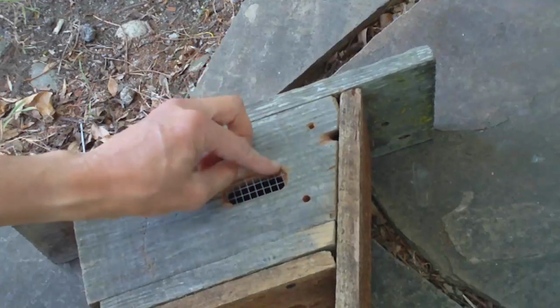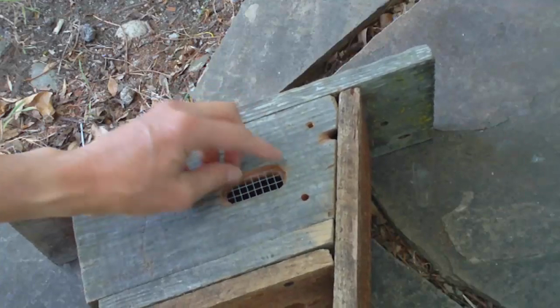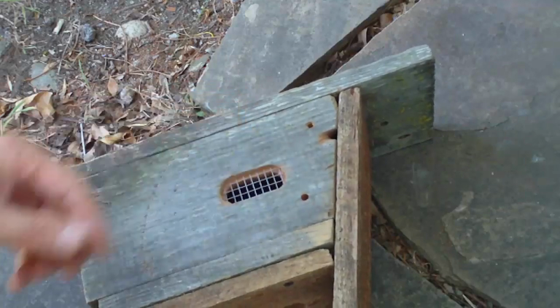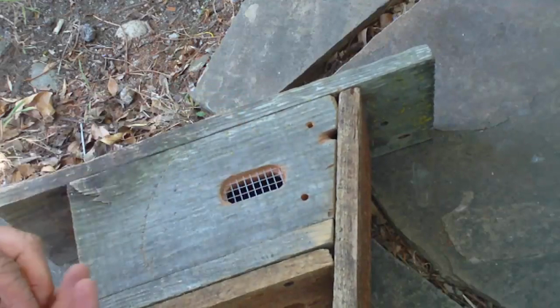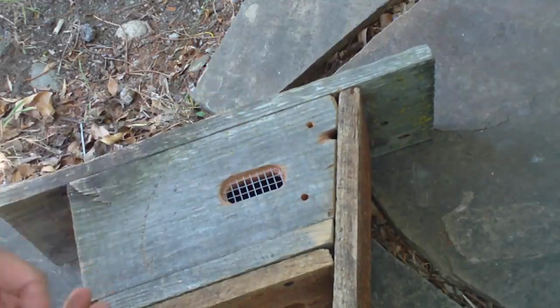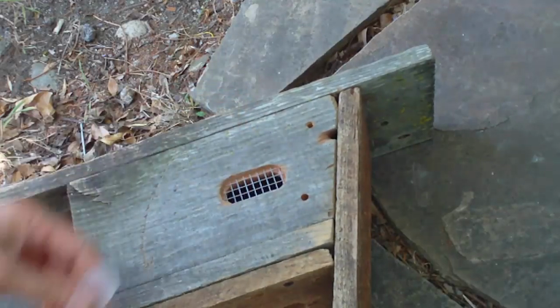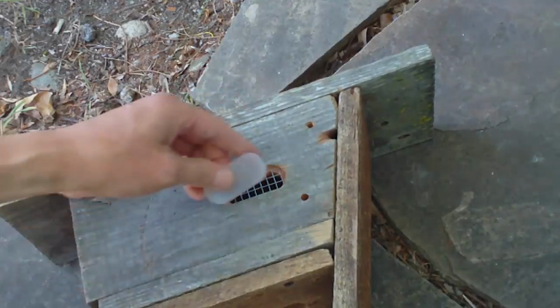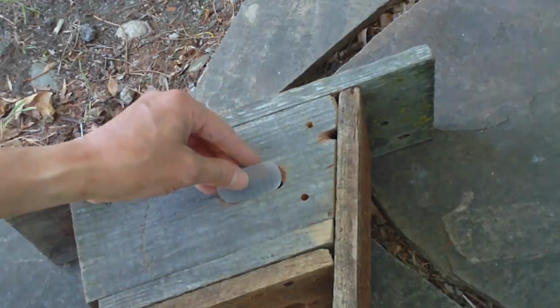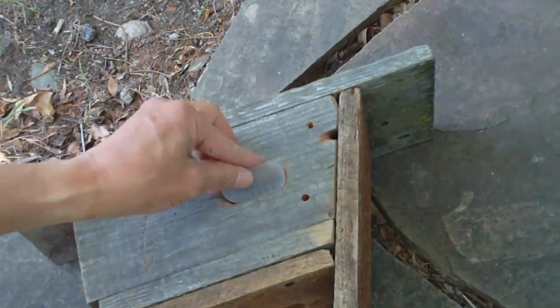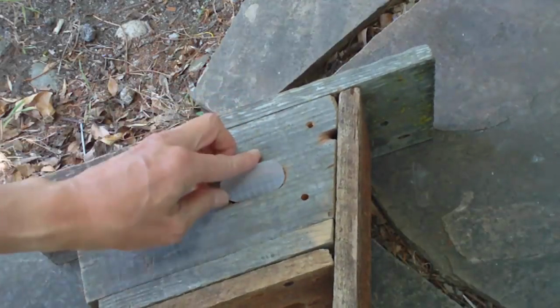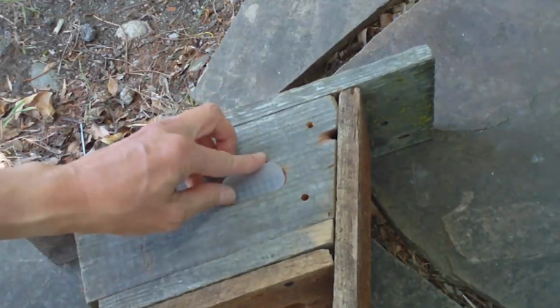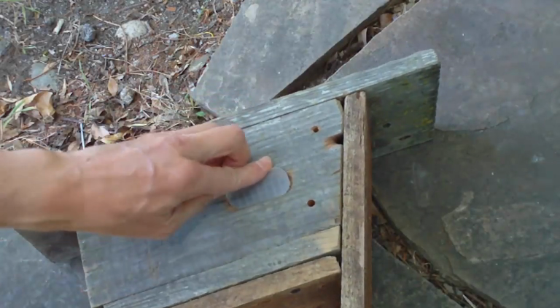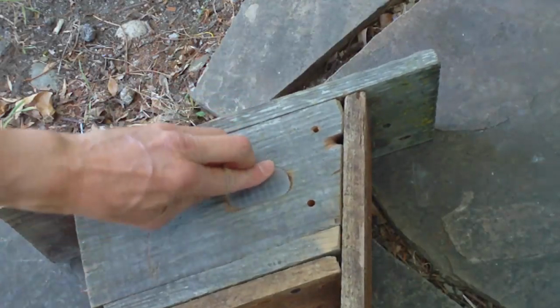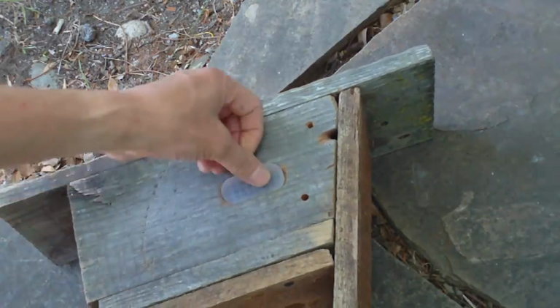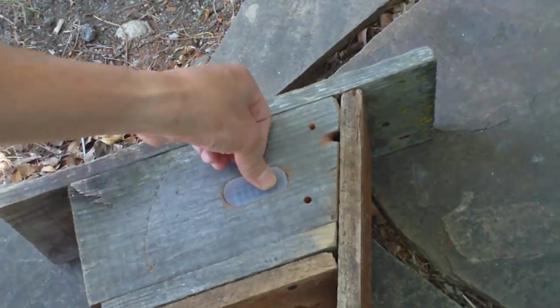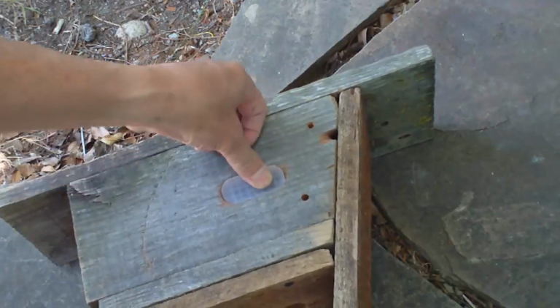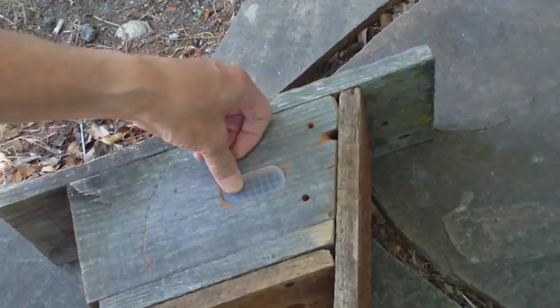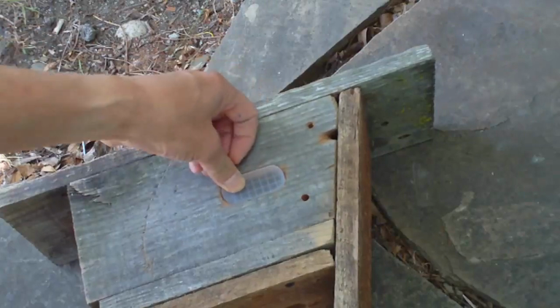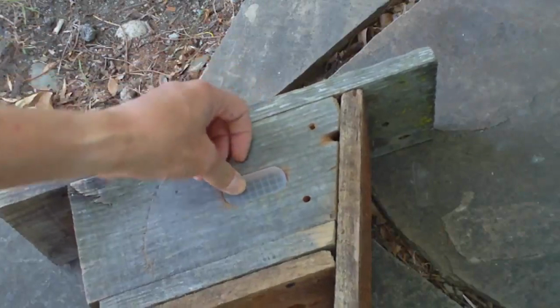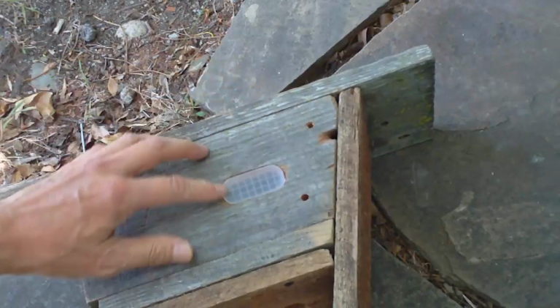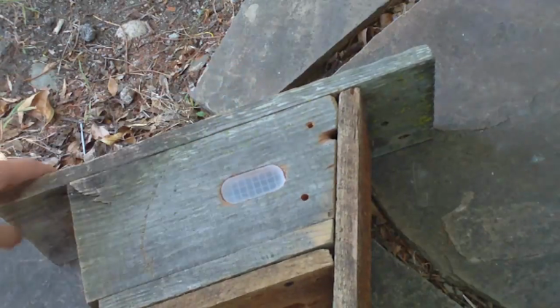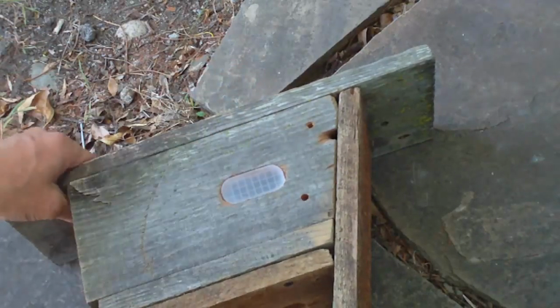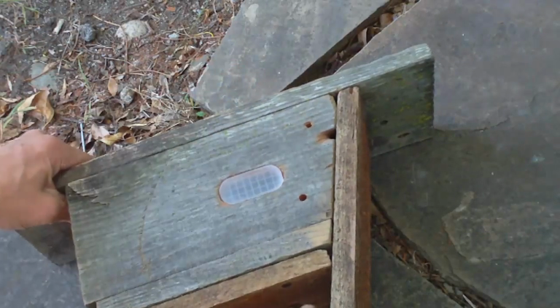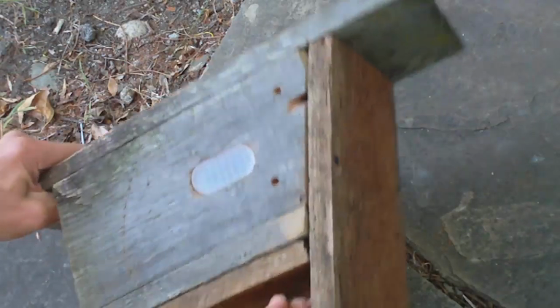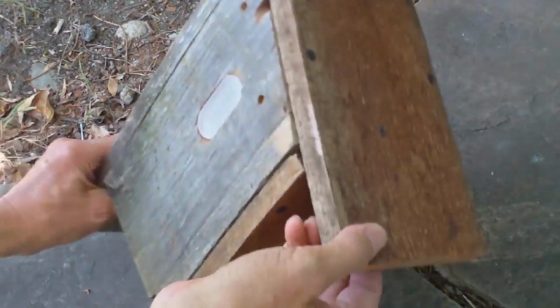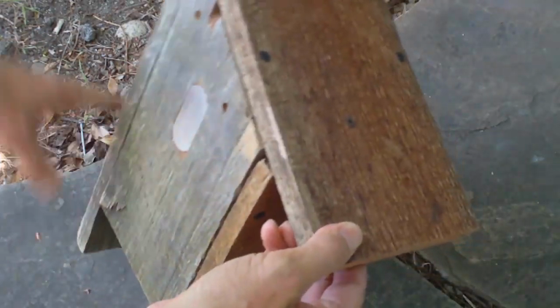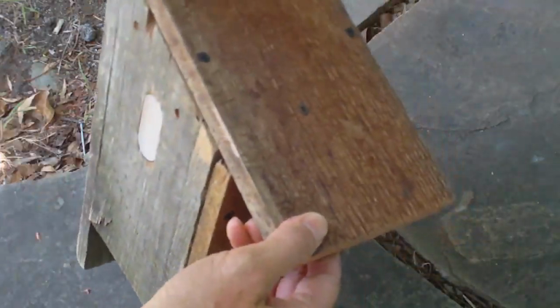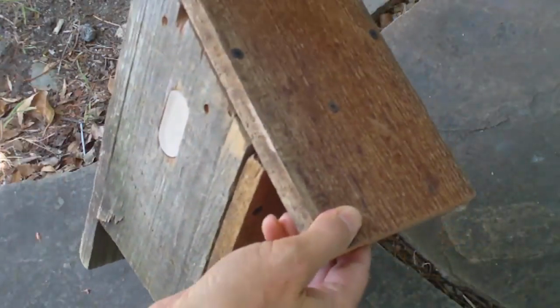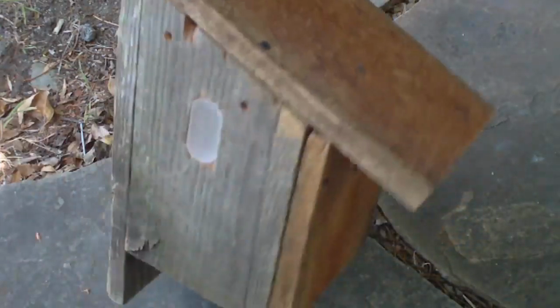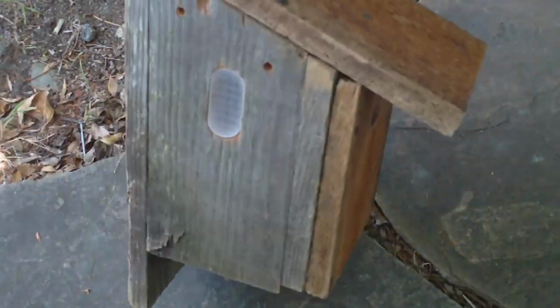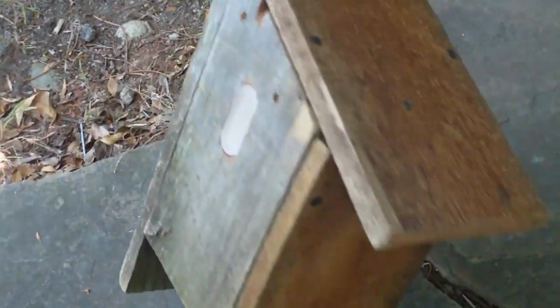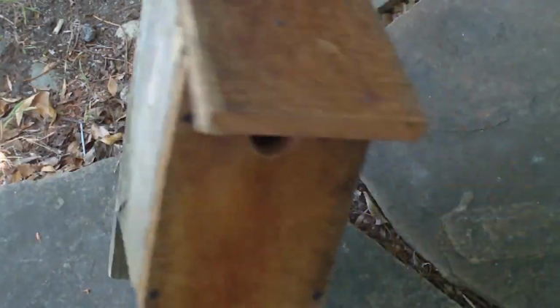I'm going to show you how to make this natural light window for the bird box so that you can get a better view with your bird box camera.